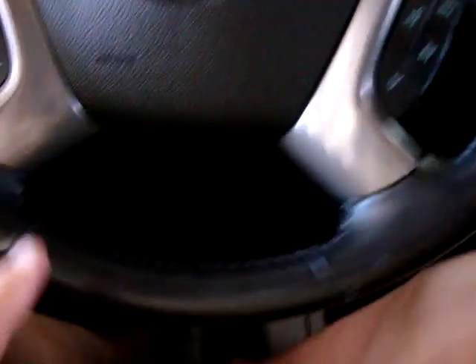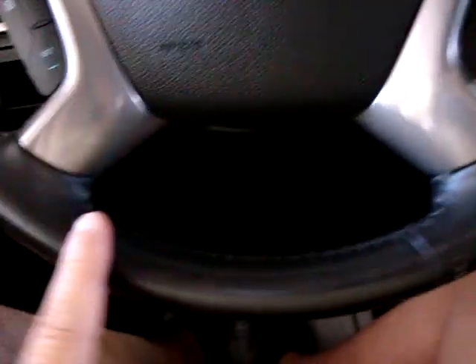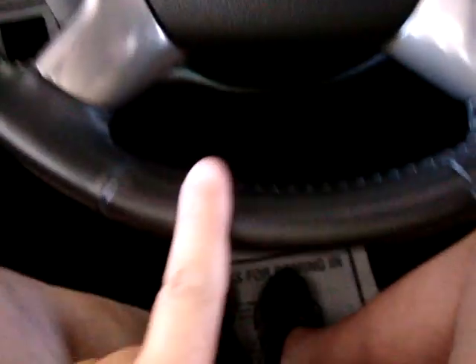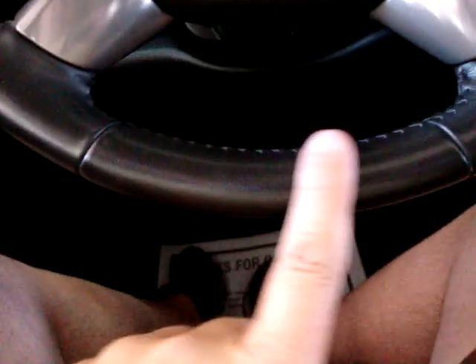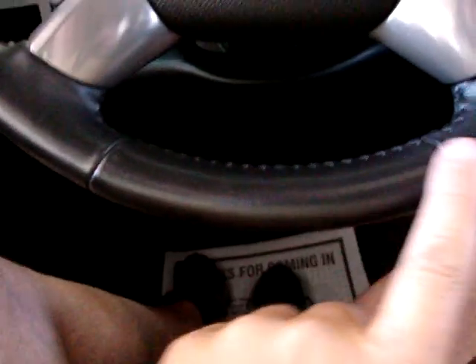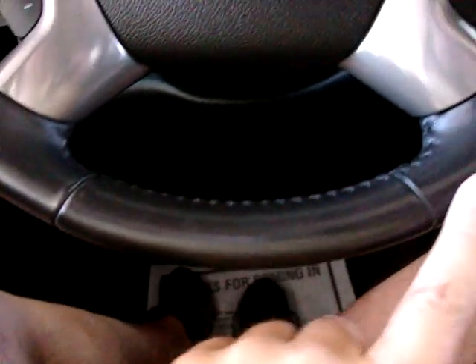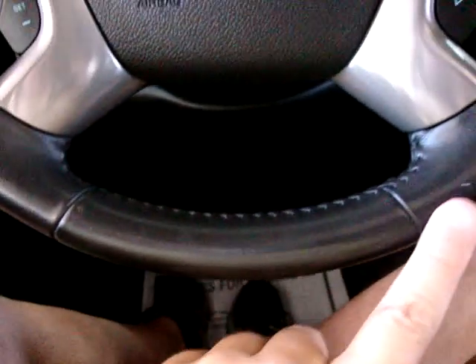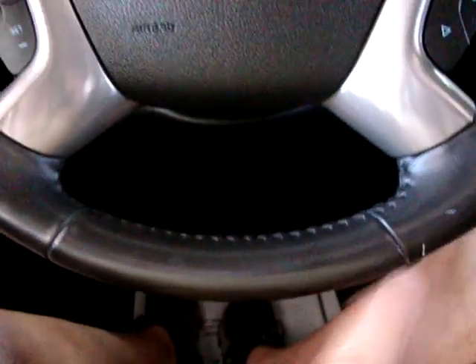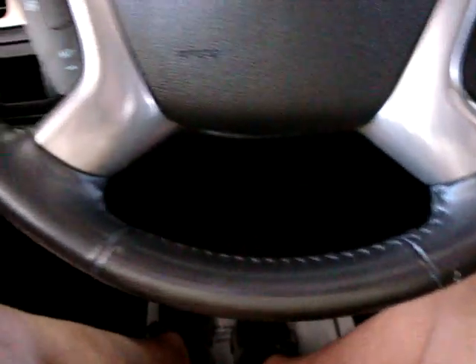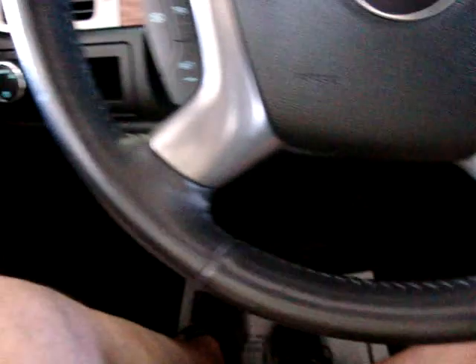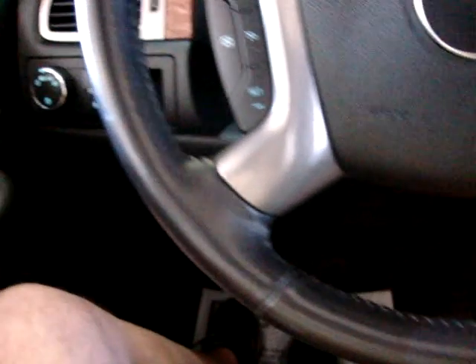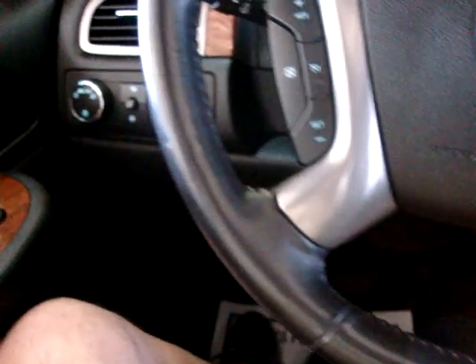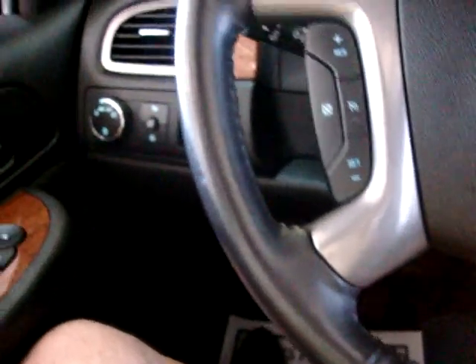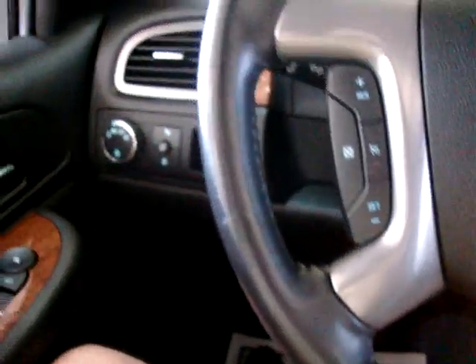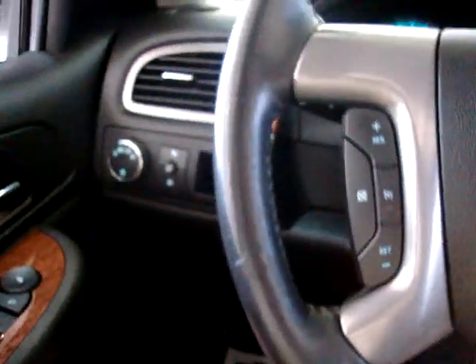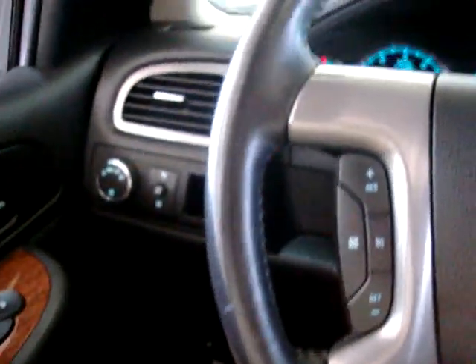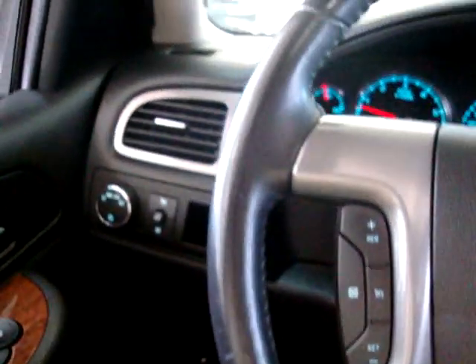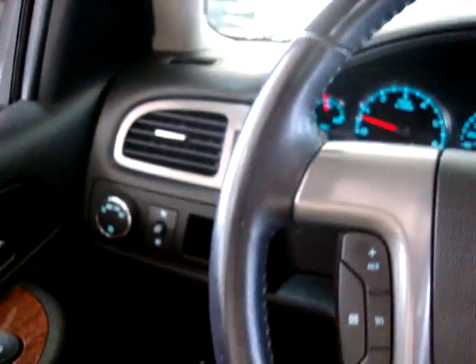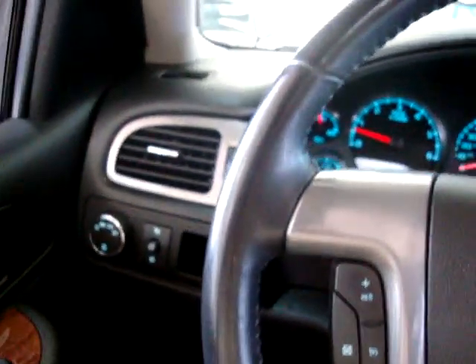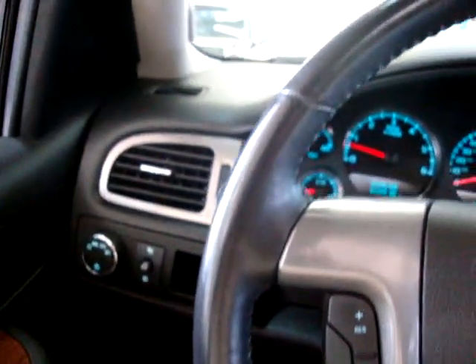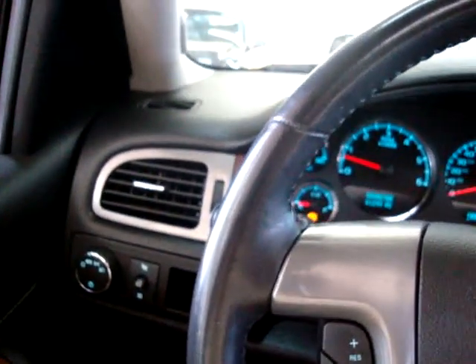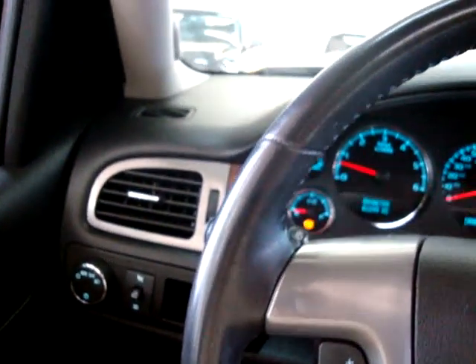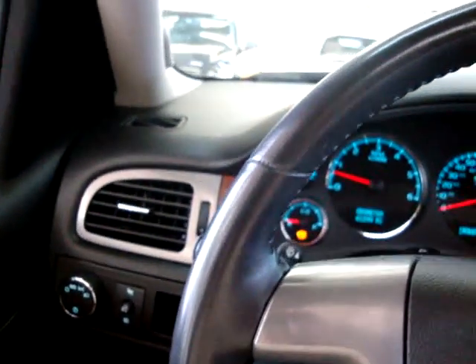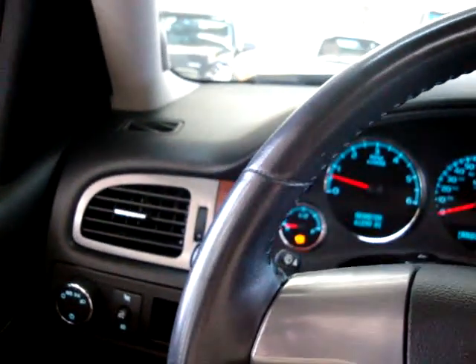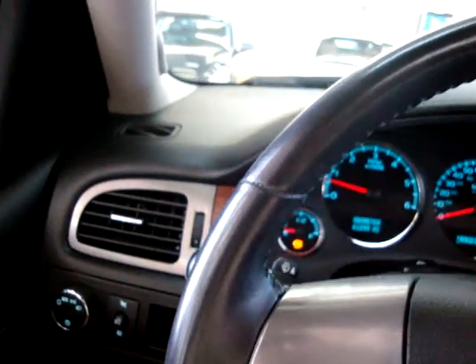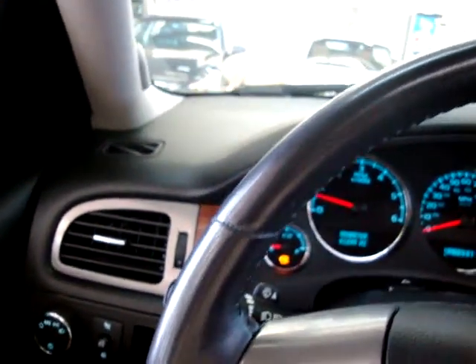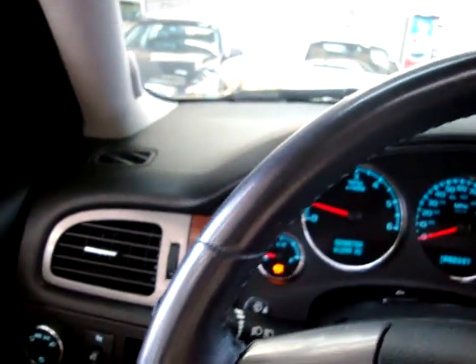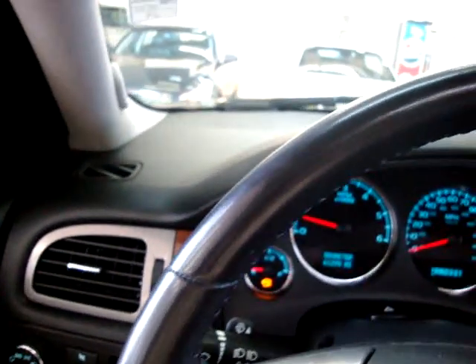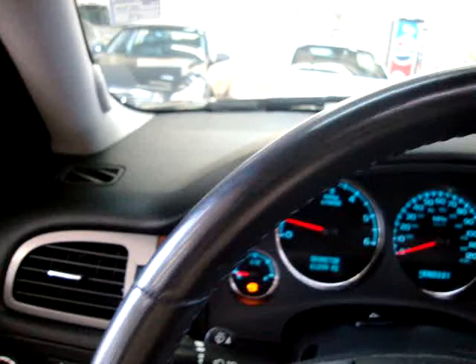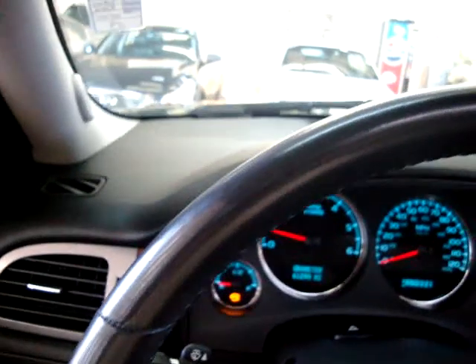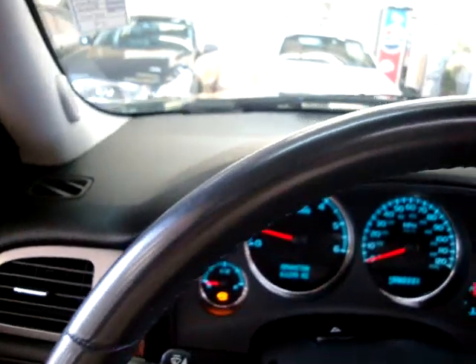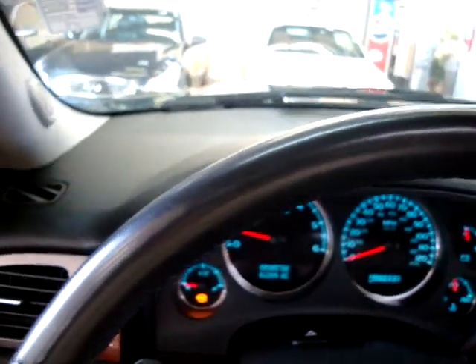It has a leather-wrapped steering wheel — I'll pan over it so you can see it is in perfect shape. It has no damage, no cuts, no tears, no discoloration, no stitching coming apart.